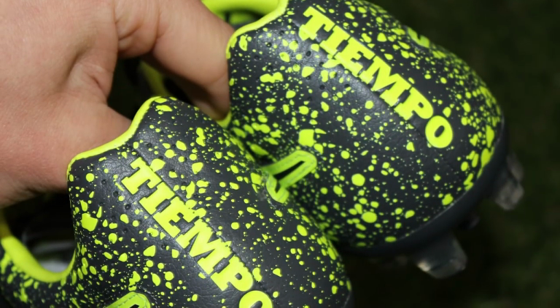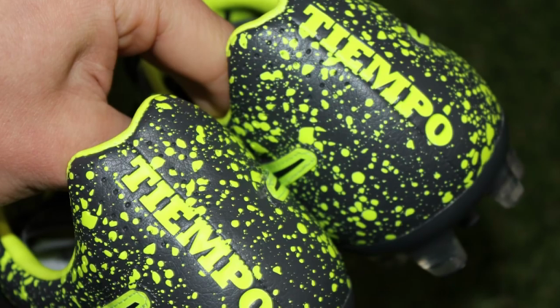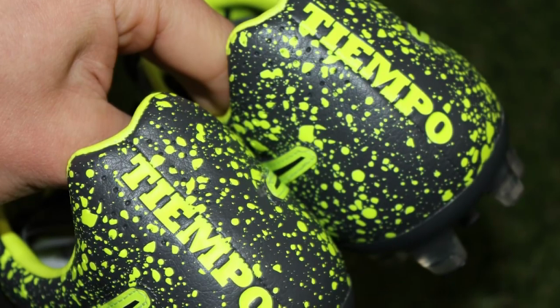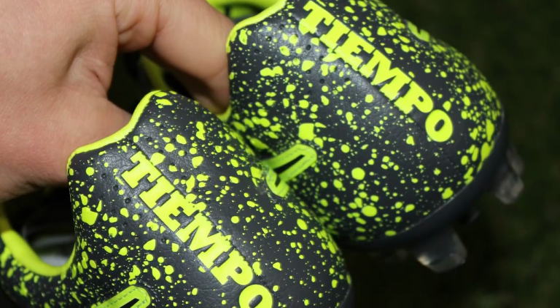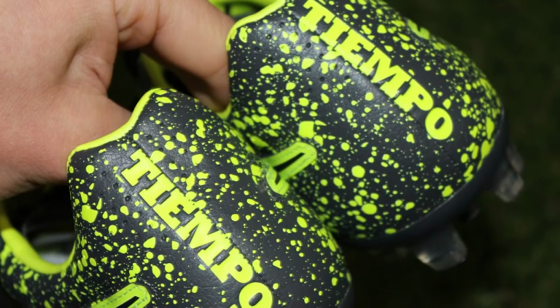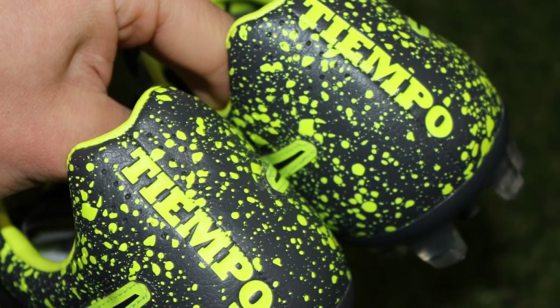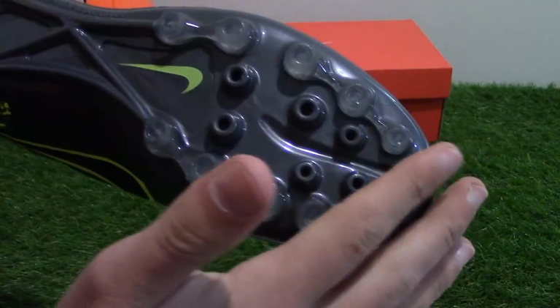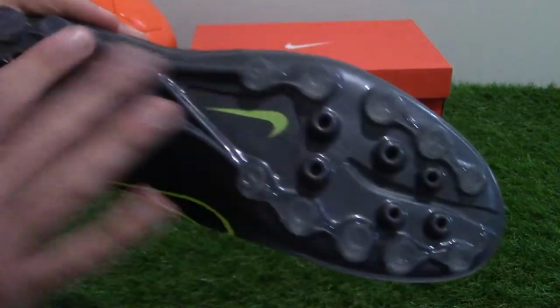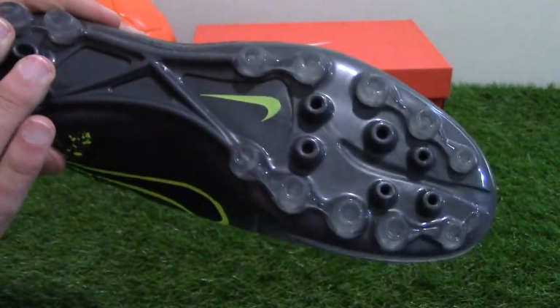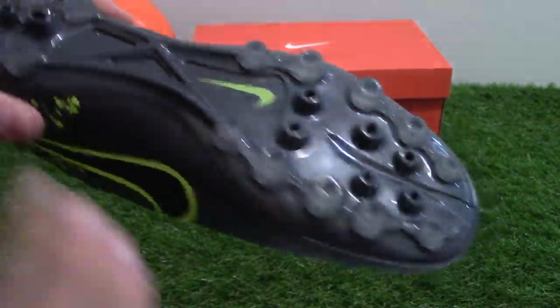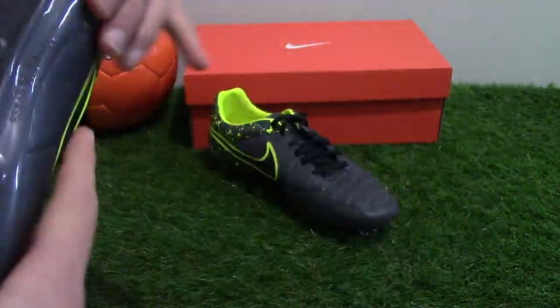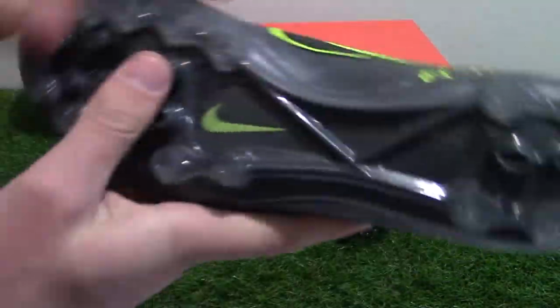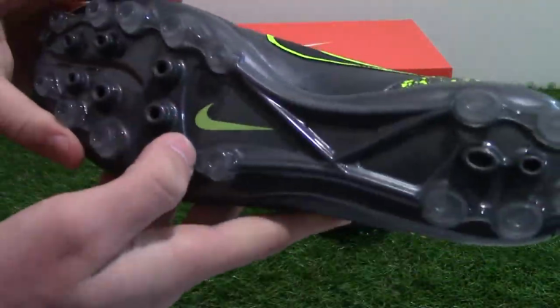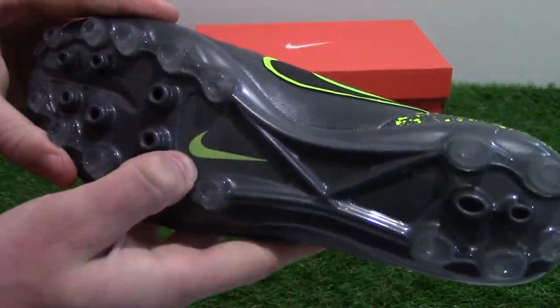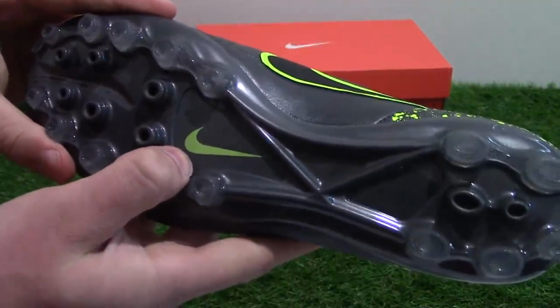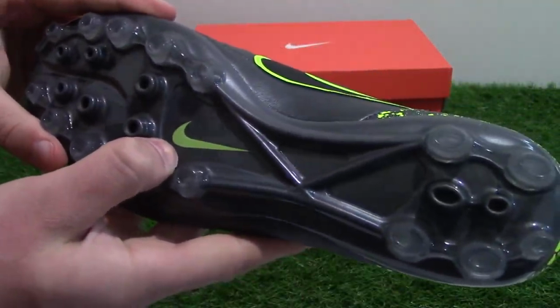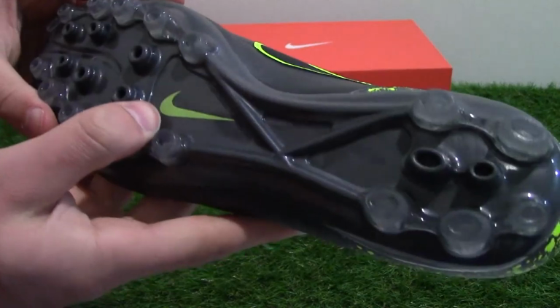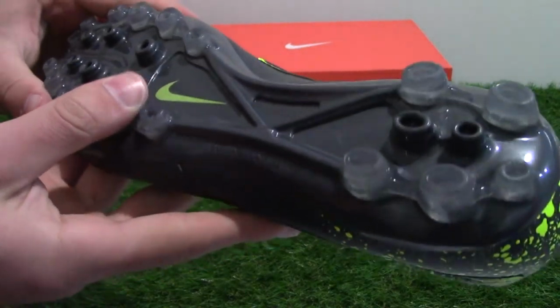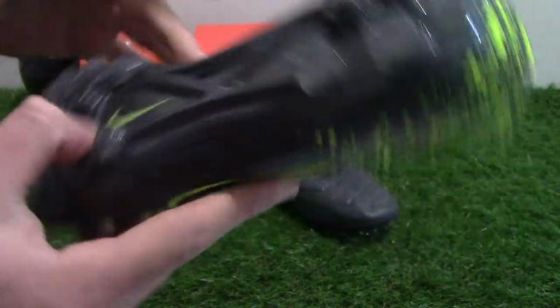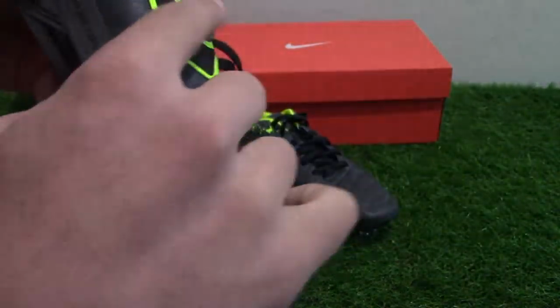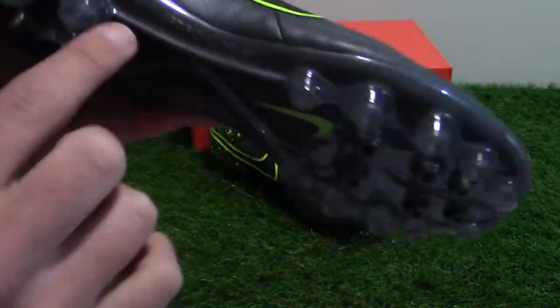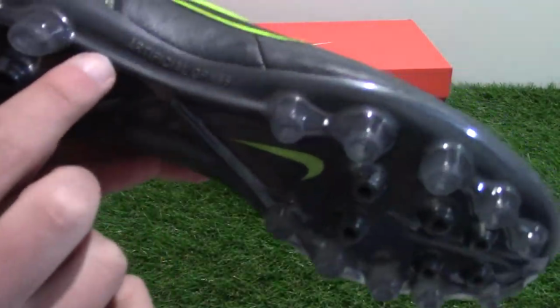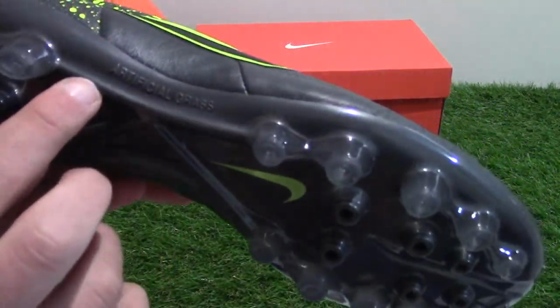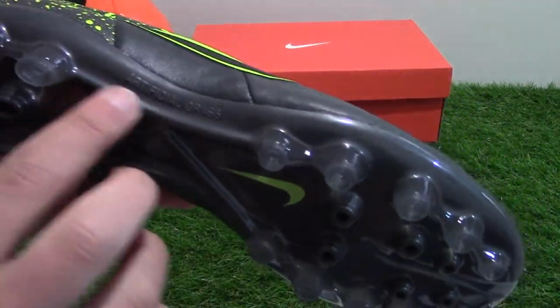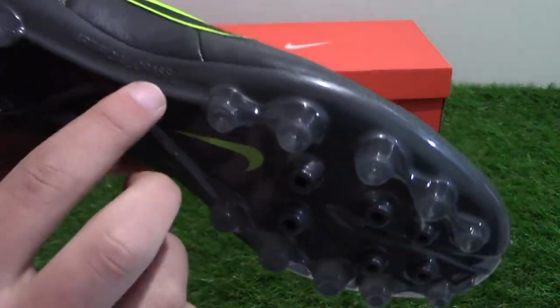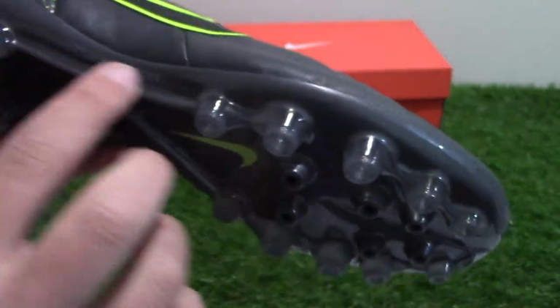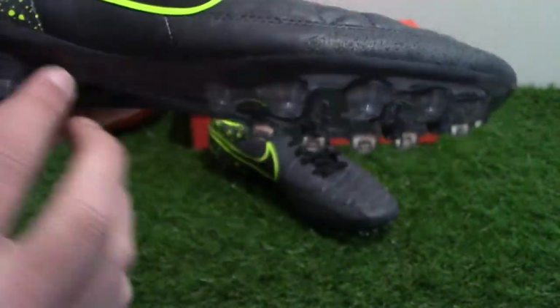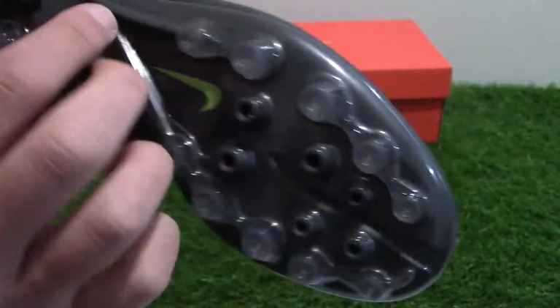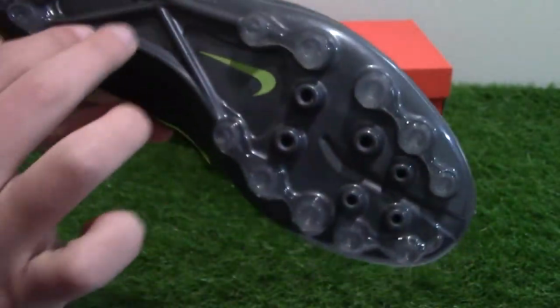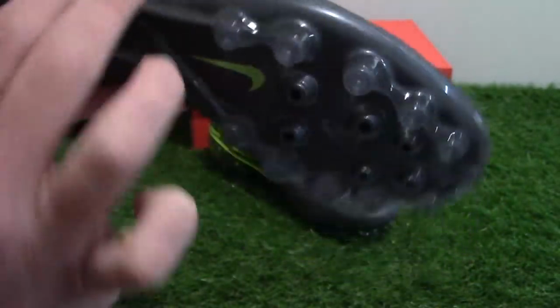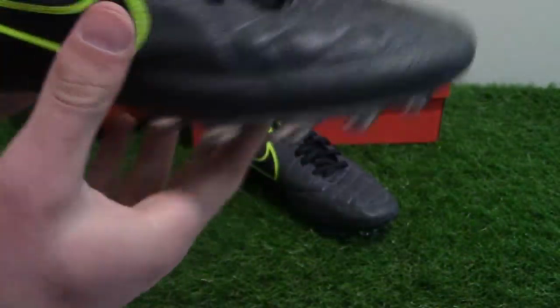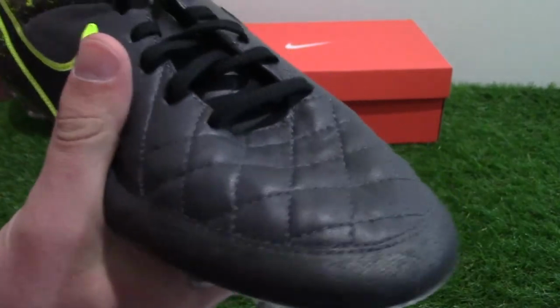Flipping it over to the sole — anthracite colors the entire sole, with a vault yellow Swoosh logo and an artificial grass symbol on the mid-foot.